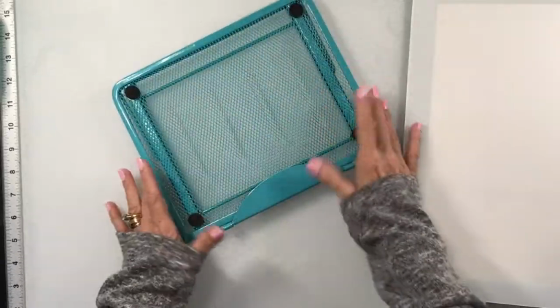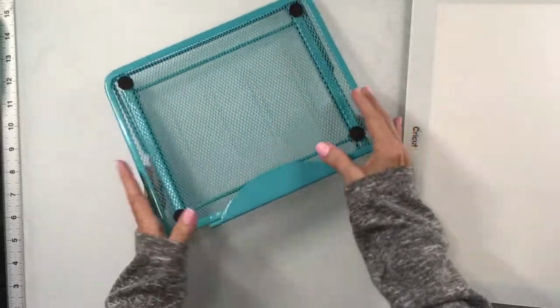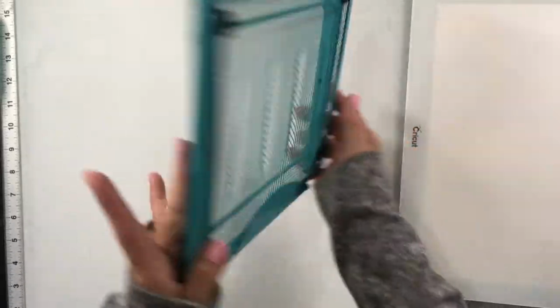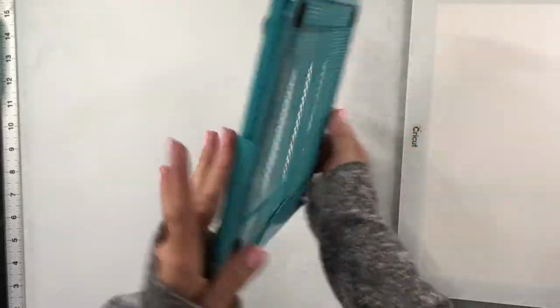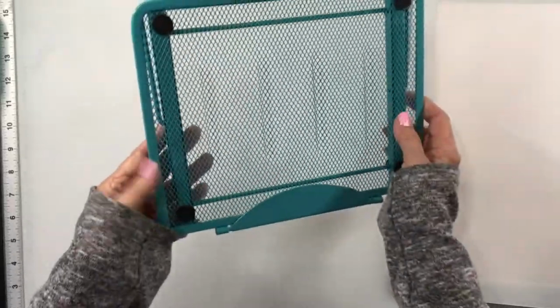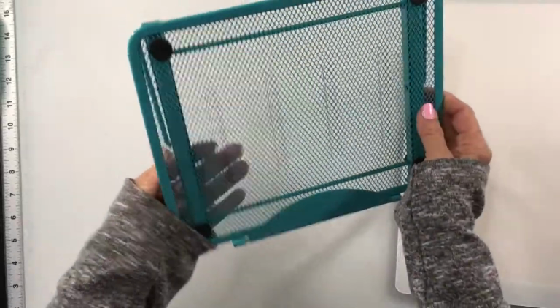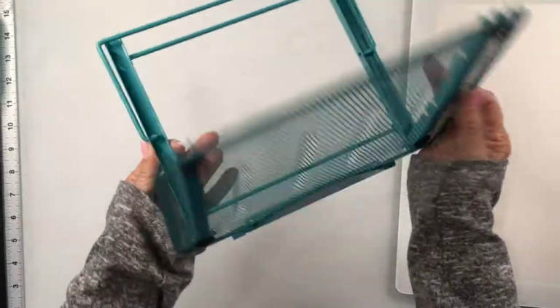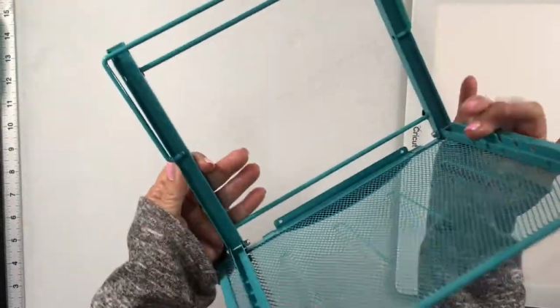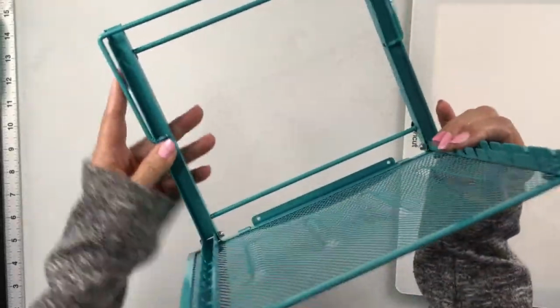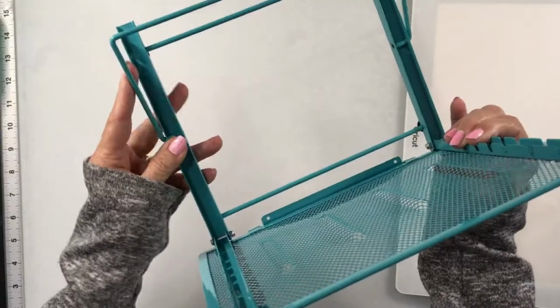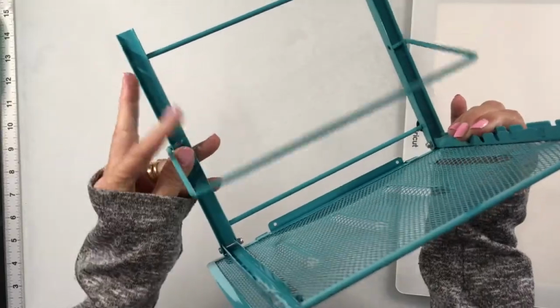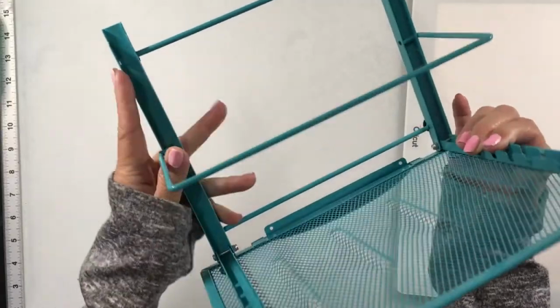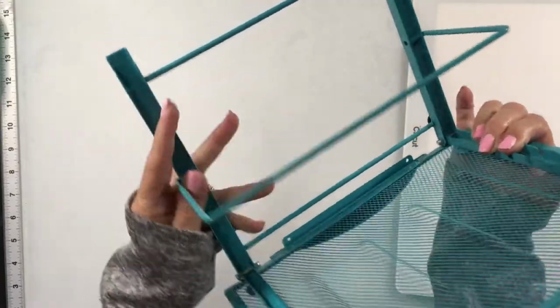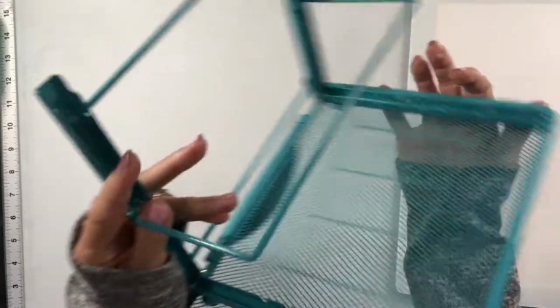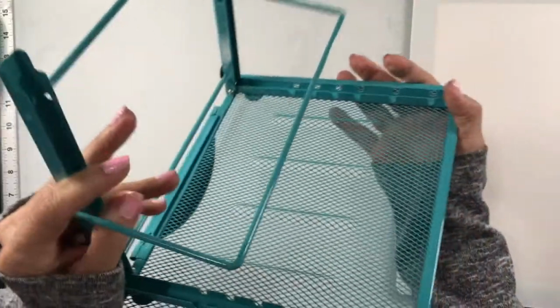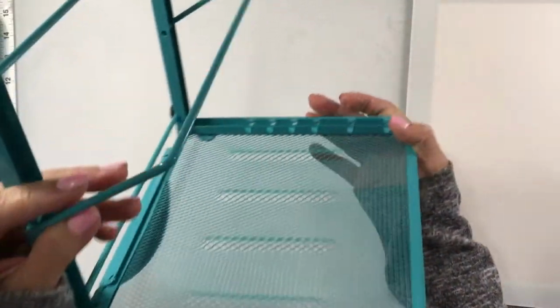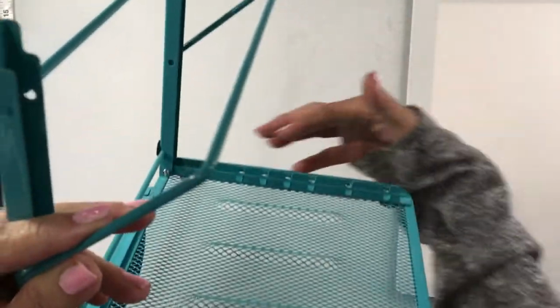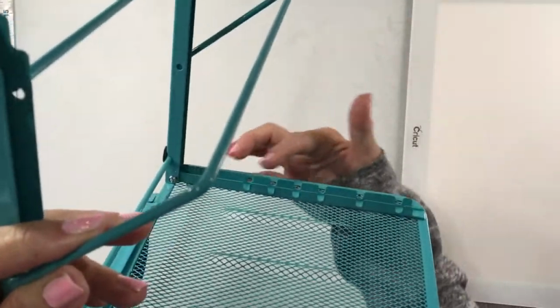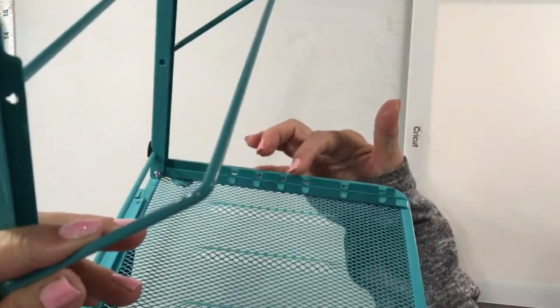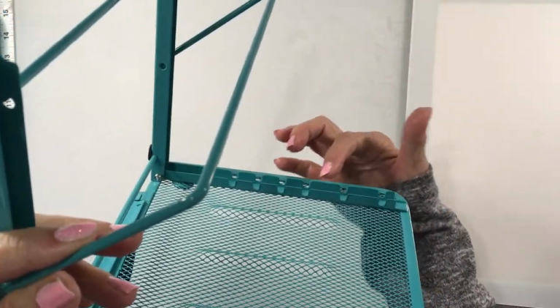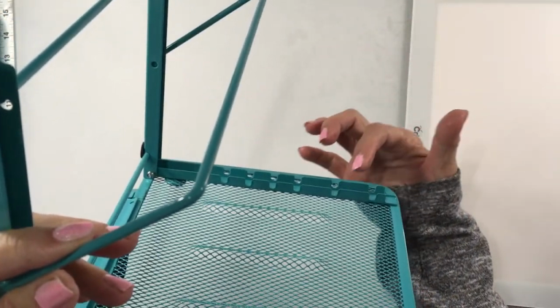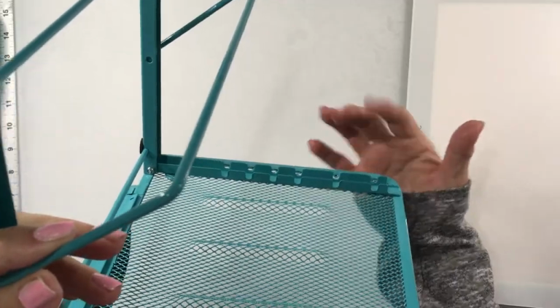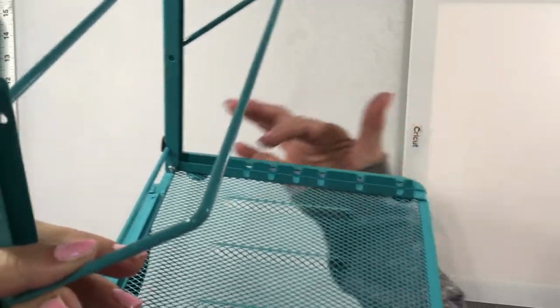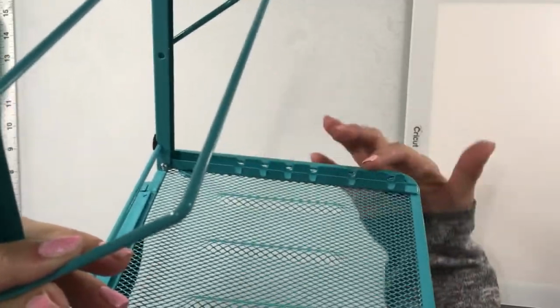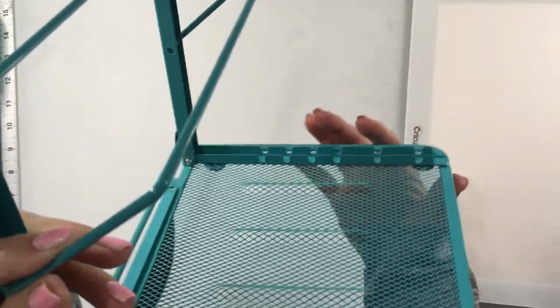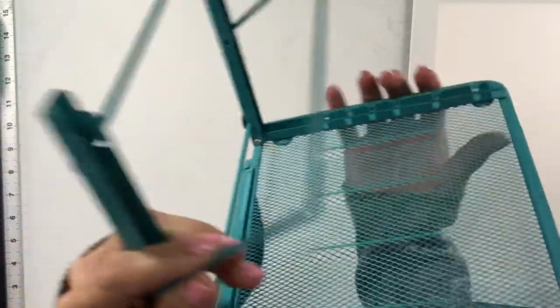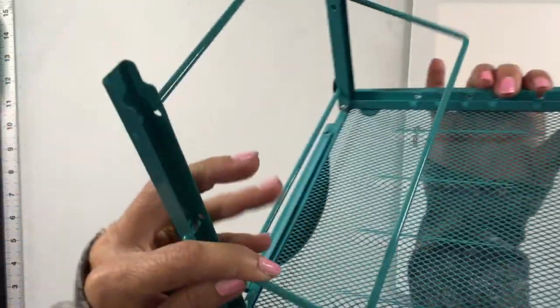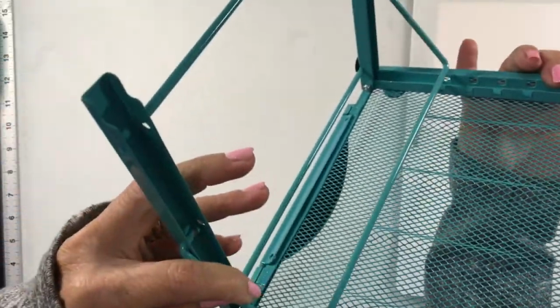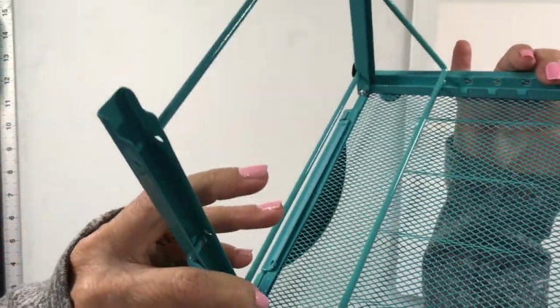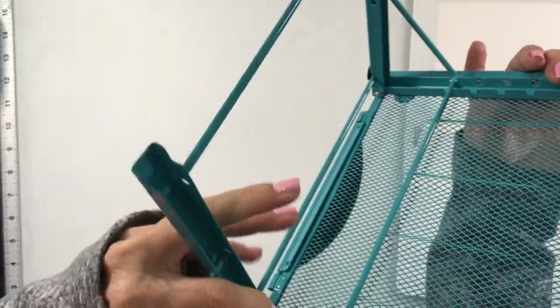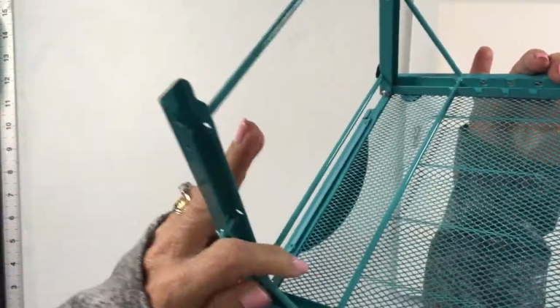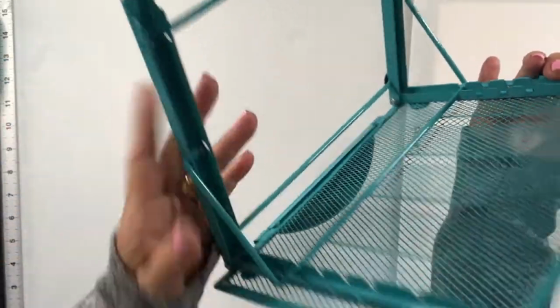Anyway, it comes flat in the box, and you pull this part up and then there's a lever back here. It has six different settings that you can use, and you simply place that in the grooves — that's the angle at which it's leaning.